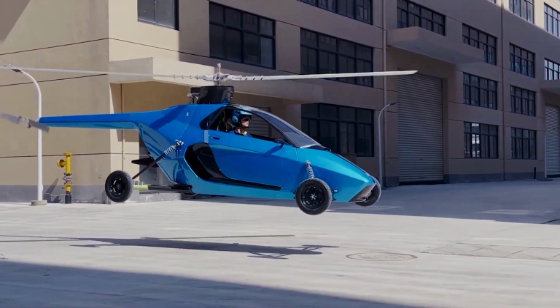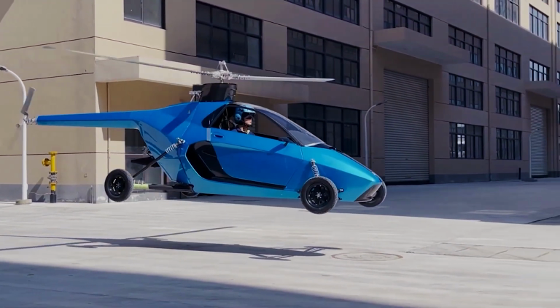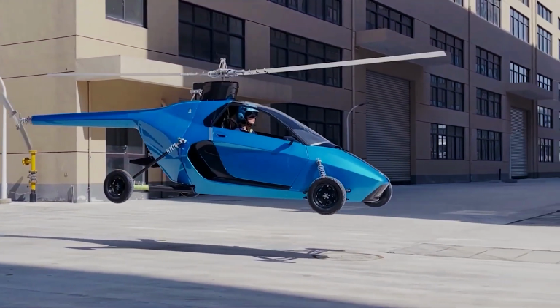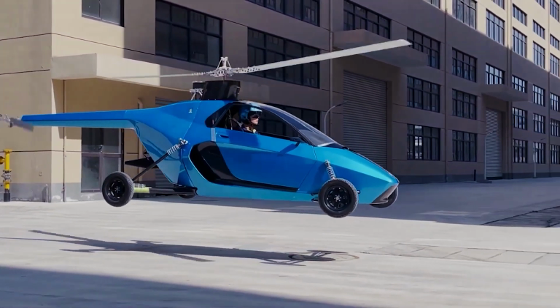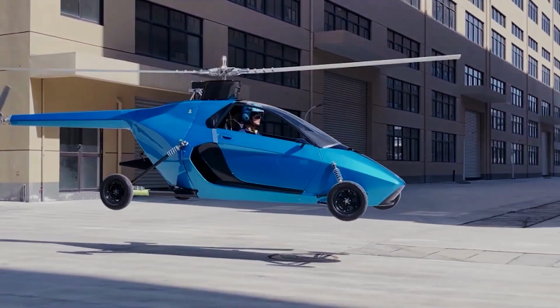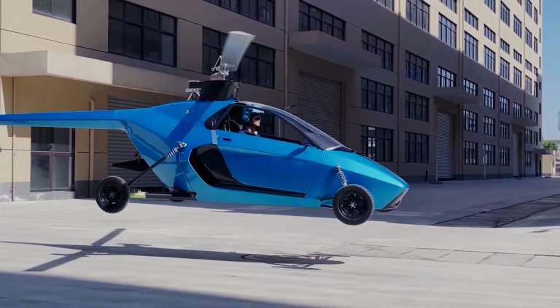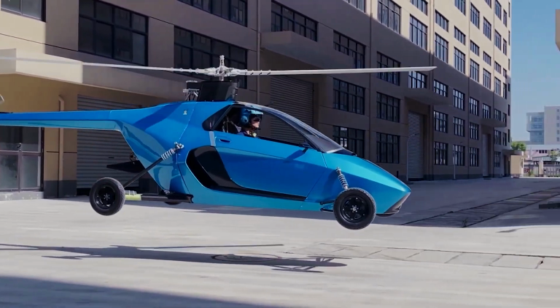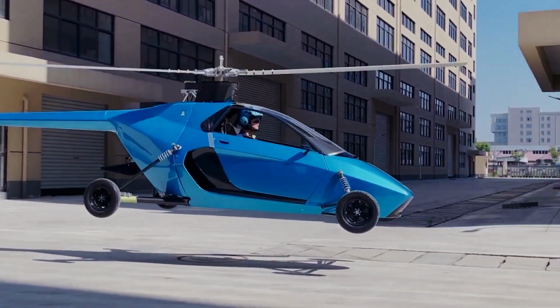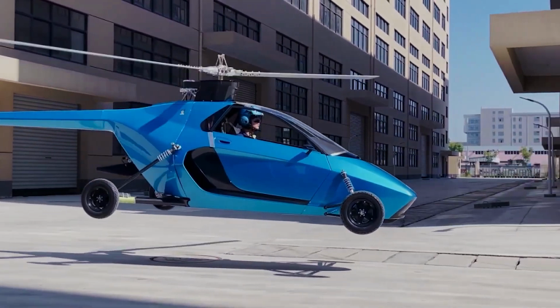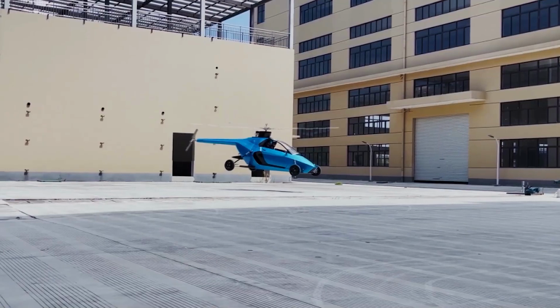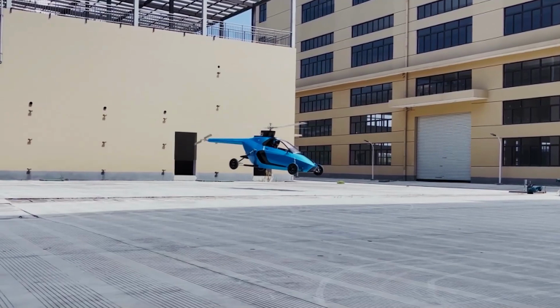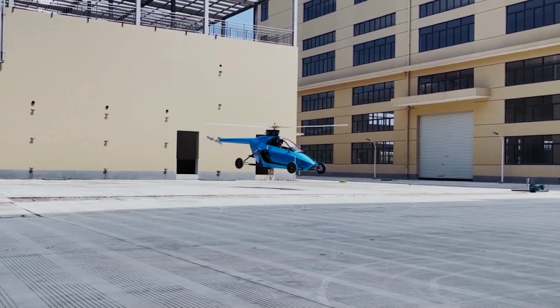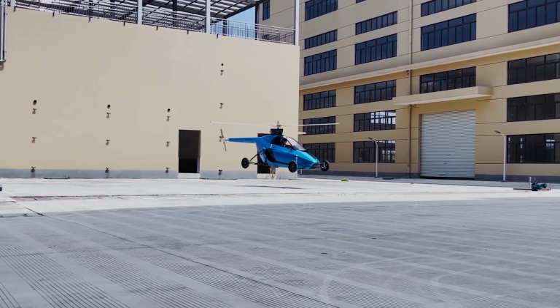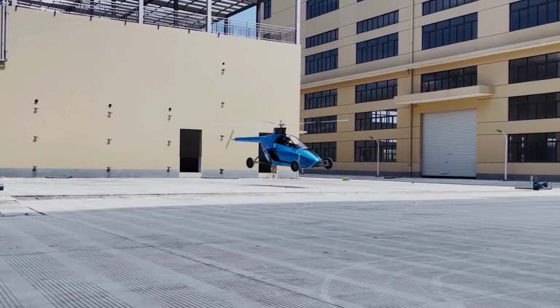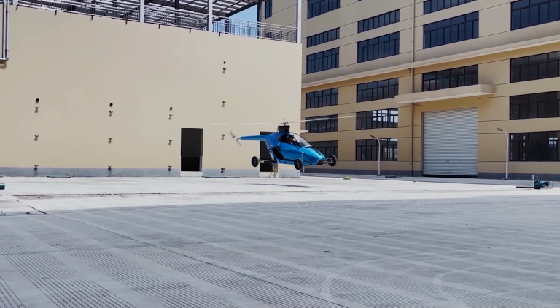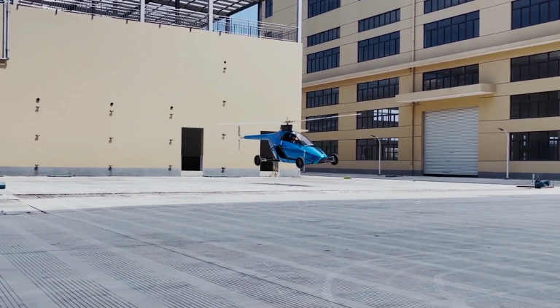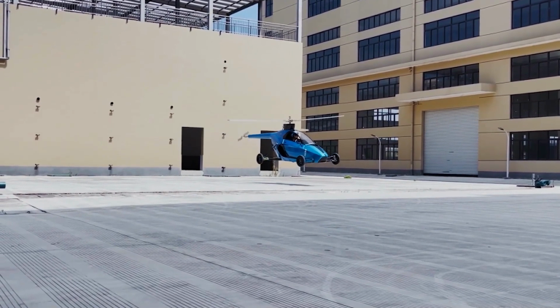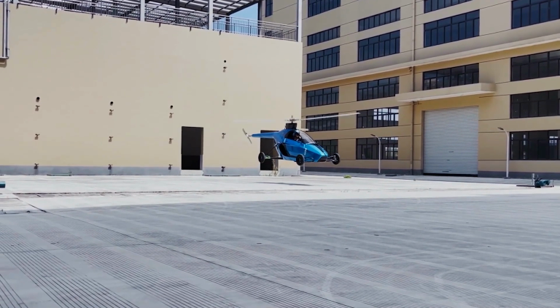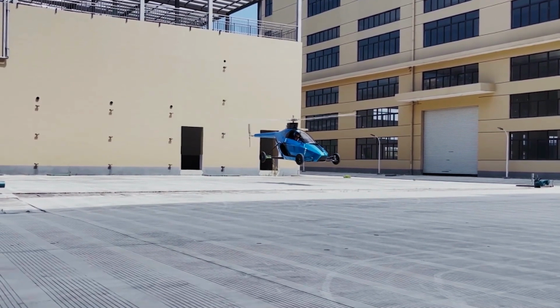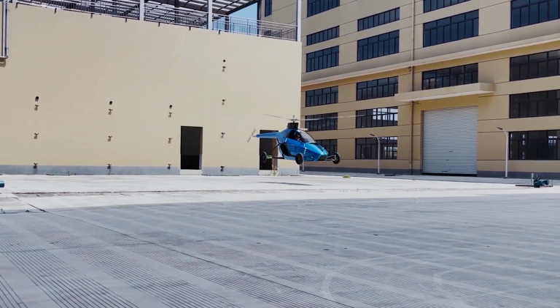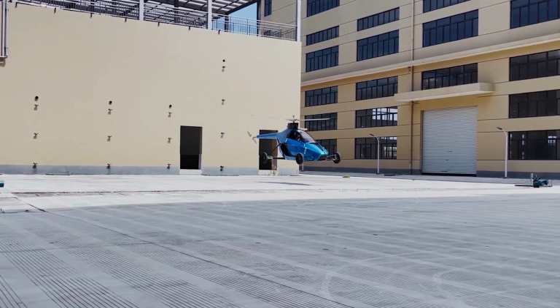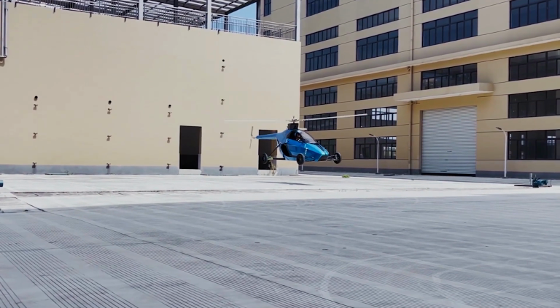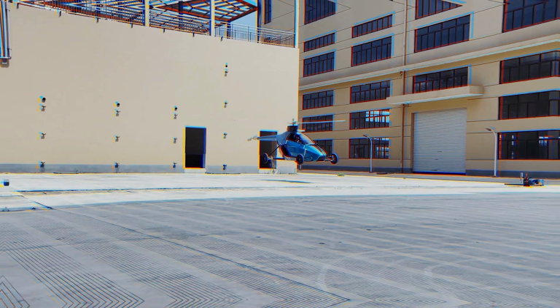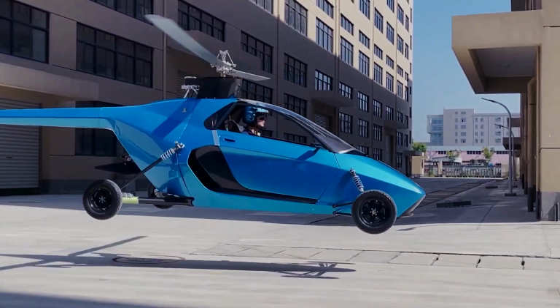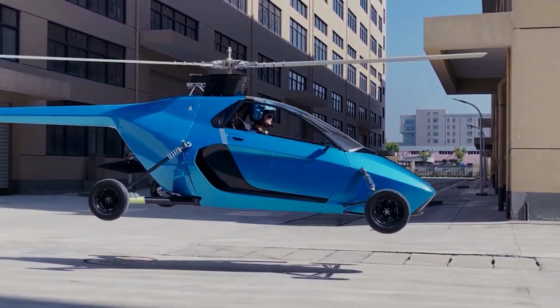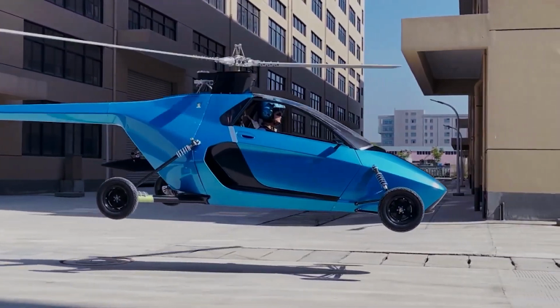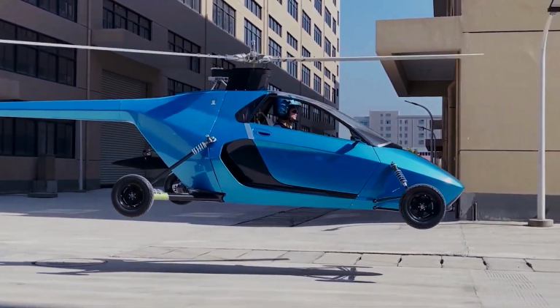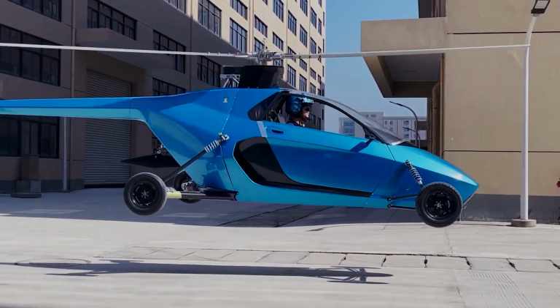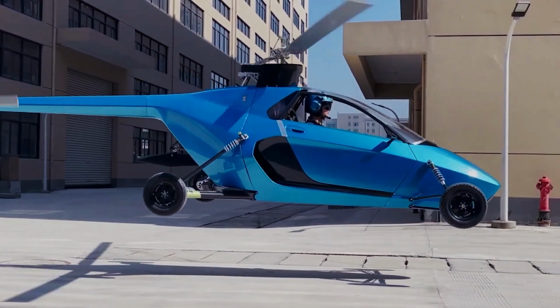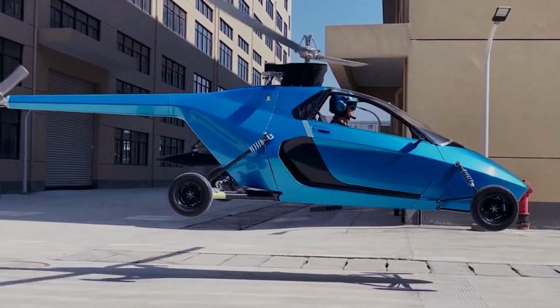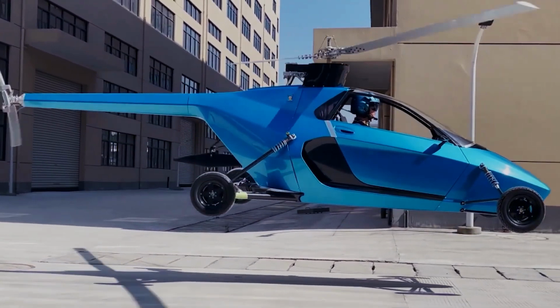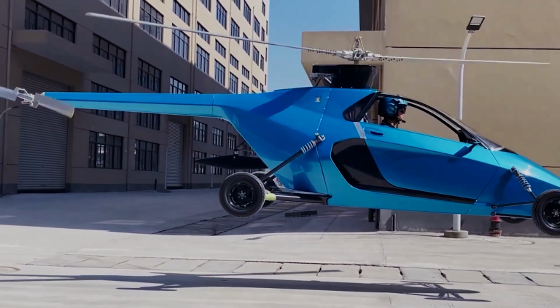It can be flown in Australia by anyone with a helicopter pilot's license and is on track for U.S. airworthiness certification in 2024.